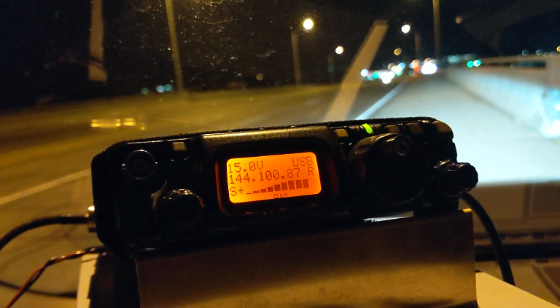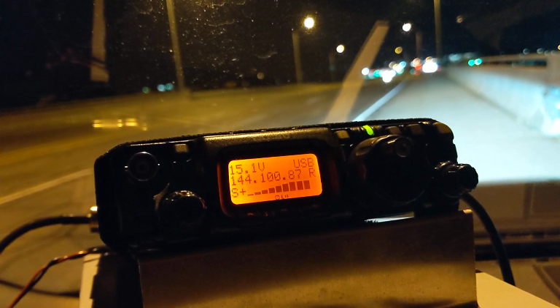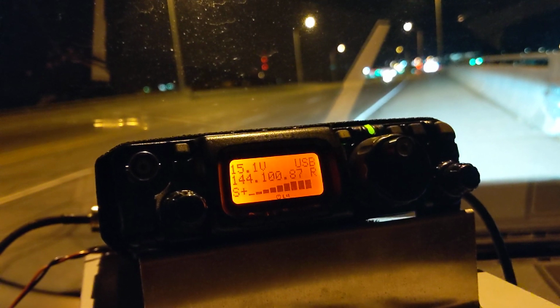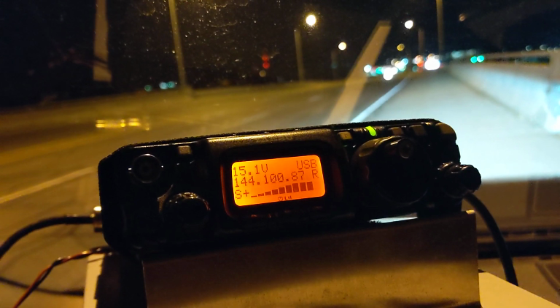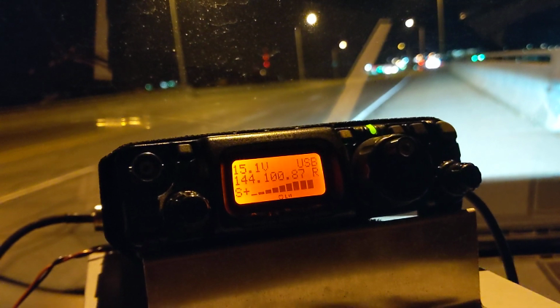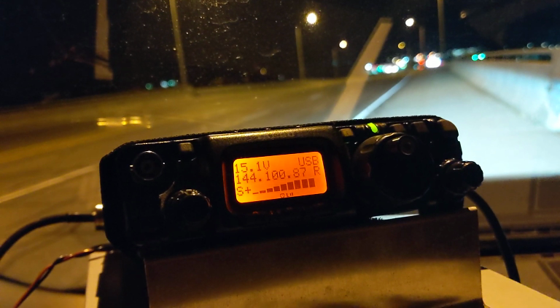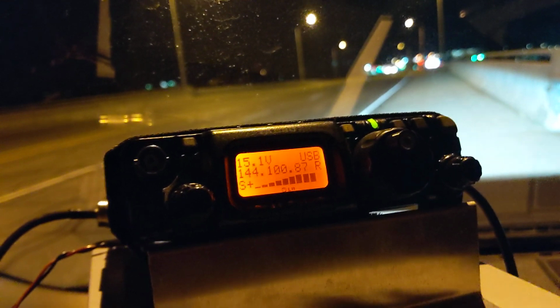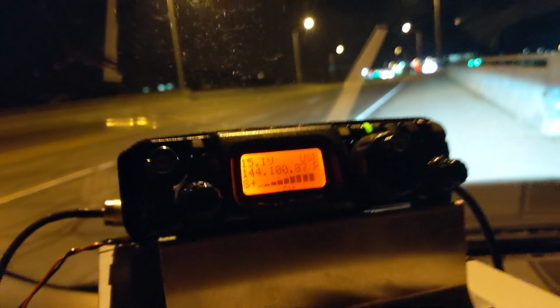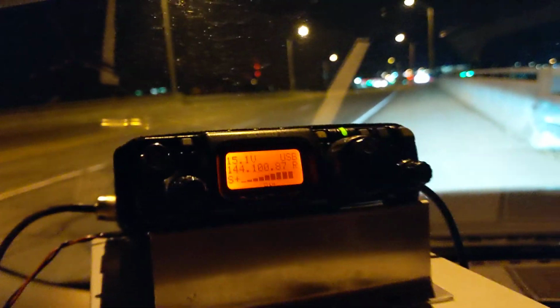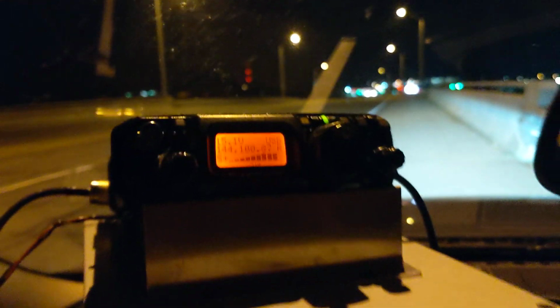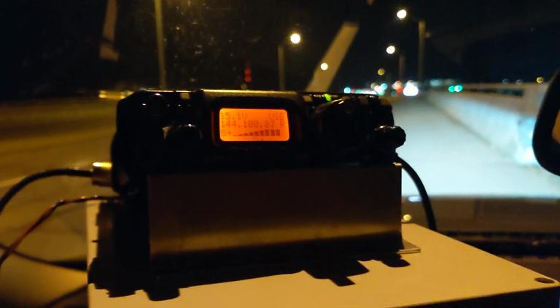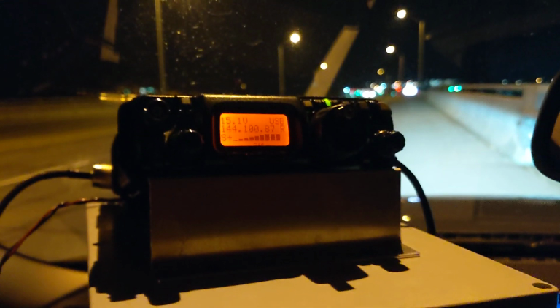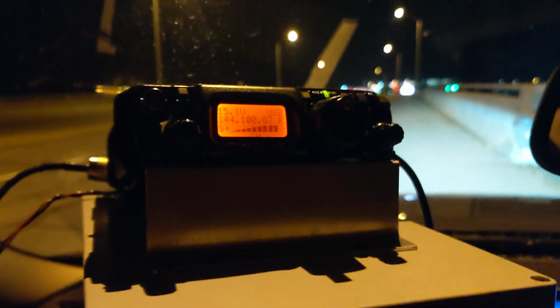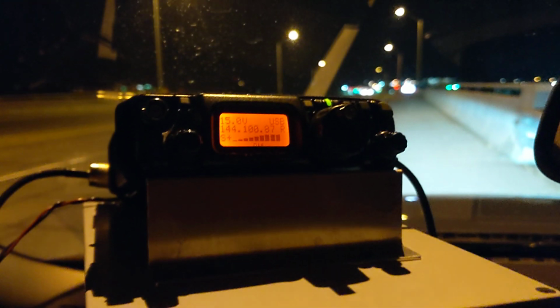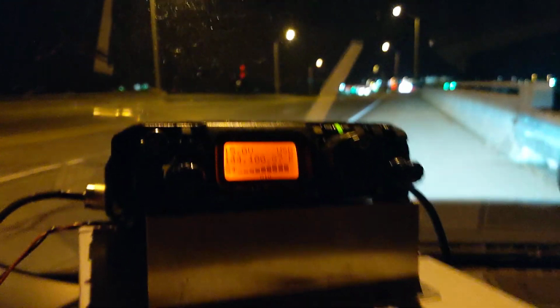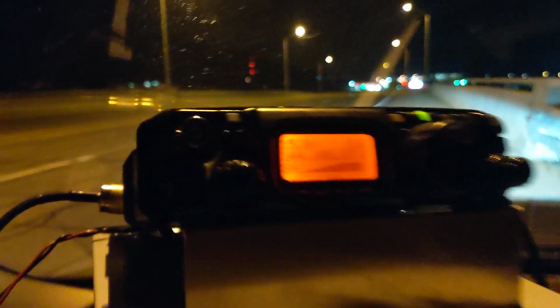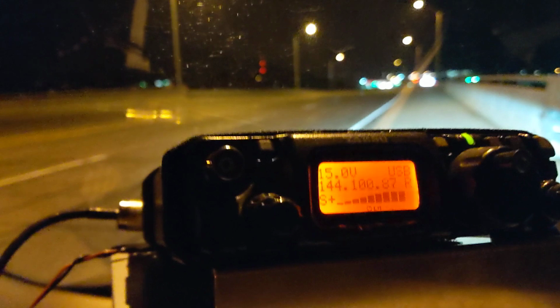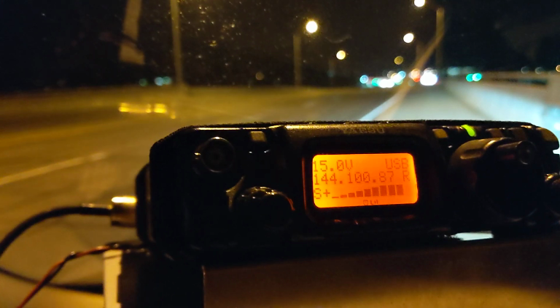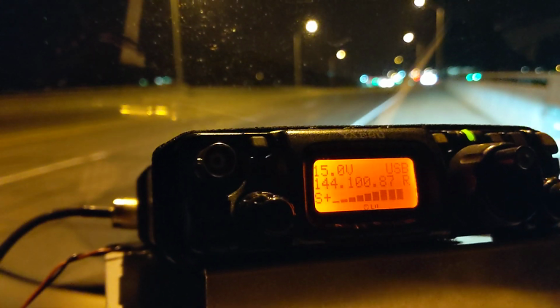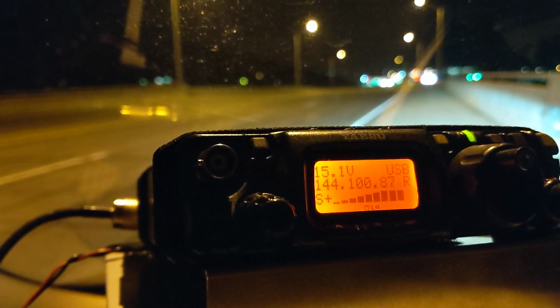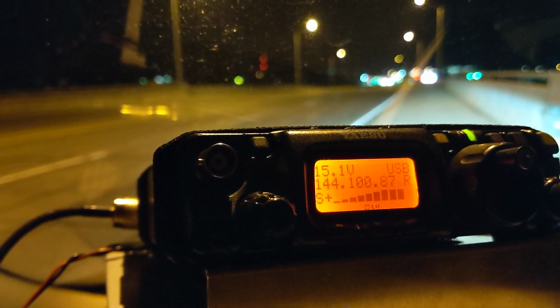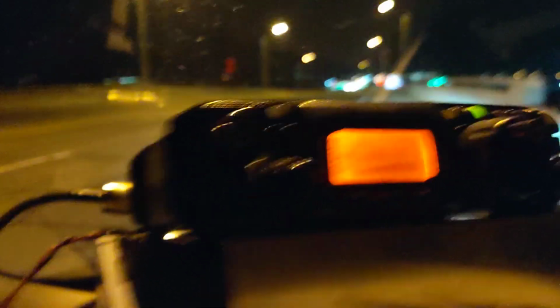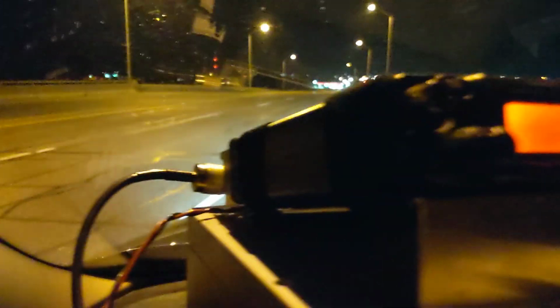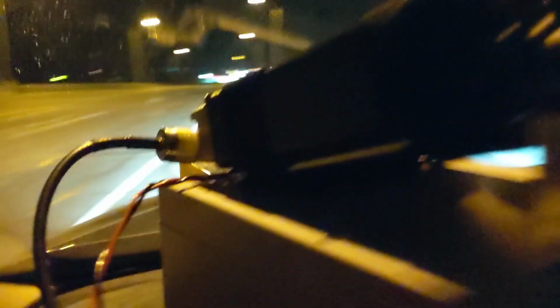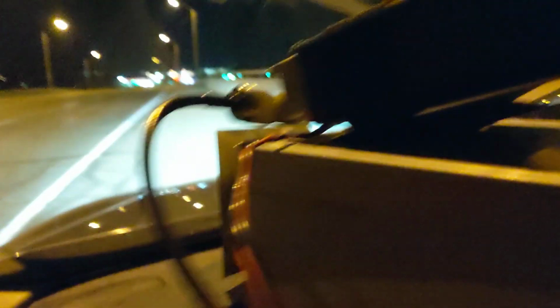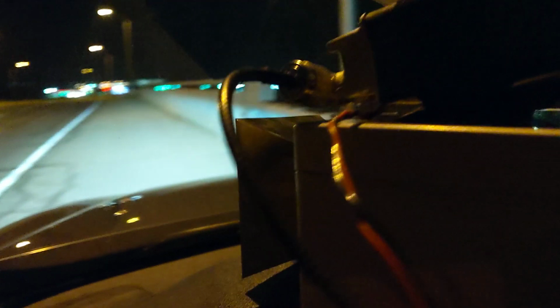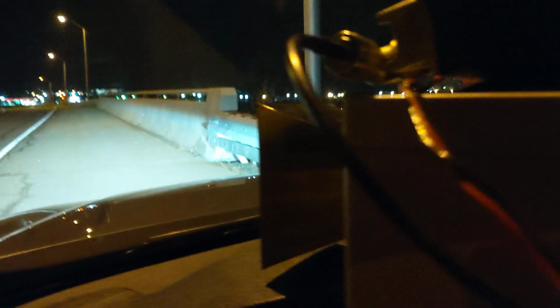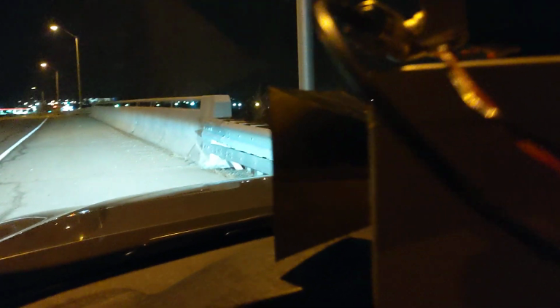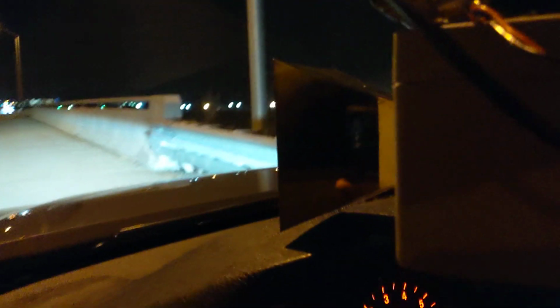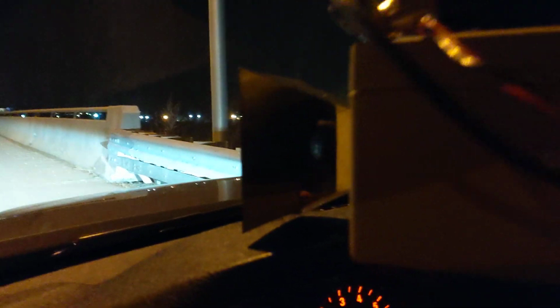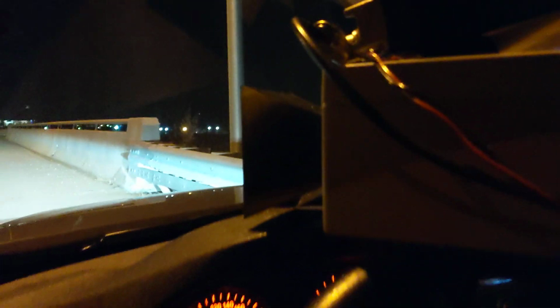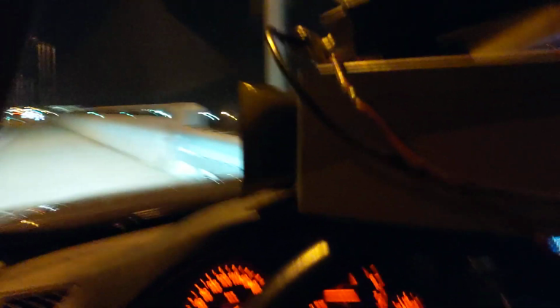Great copy here, great copy here. You're under just about full scale. I'd say 40 to 50 dB over S-9, so a little W-1-G-H-Z Trans, you're doing a great job.